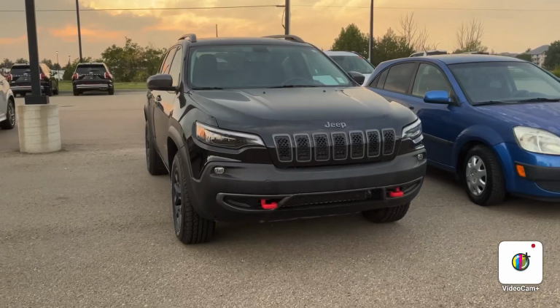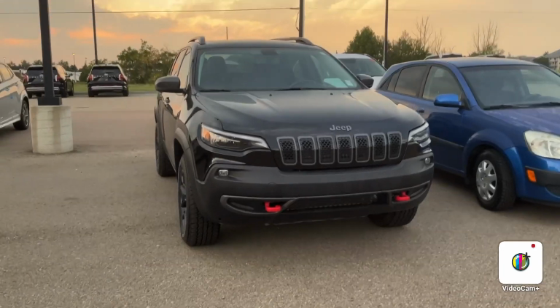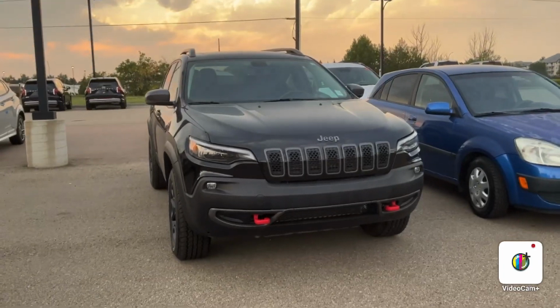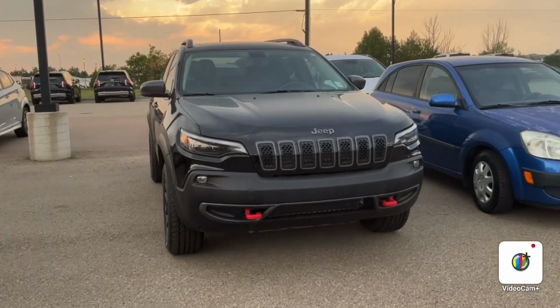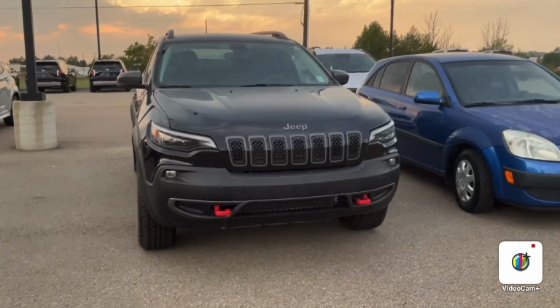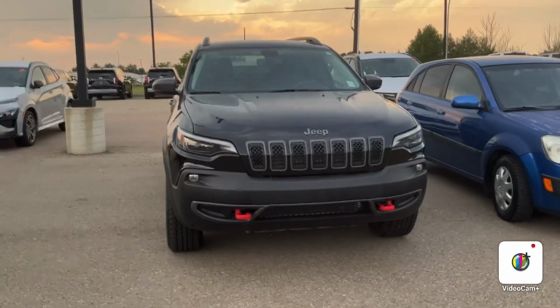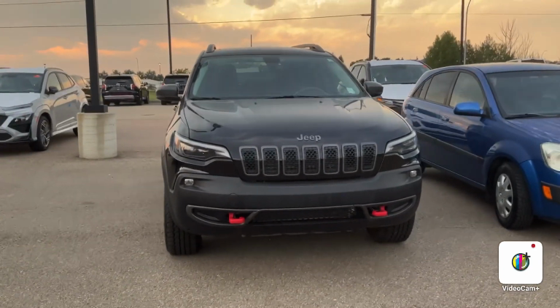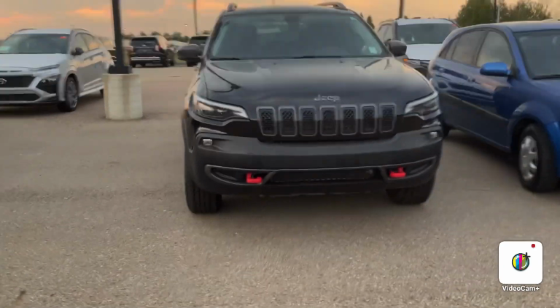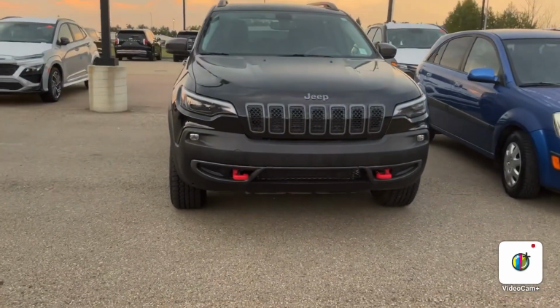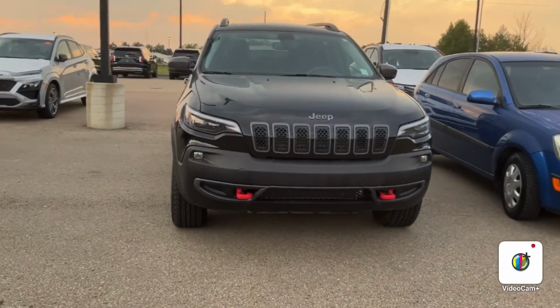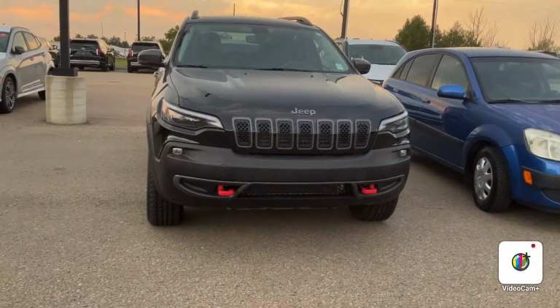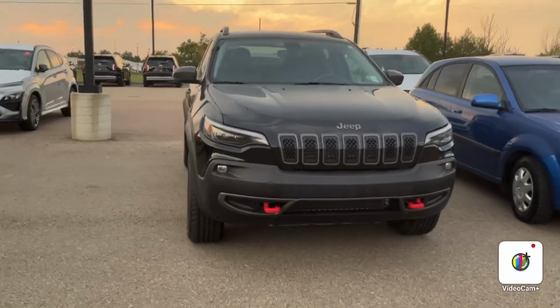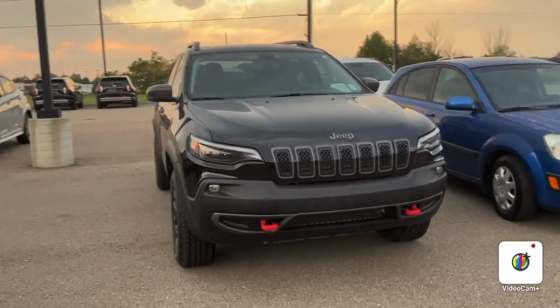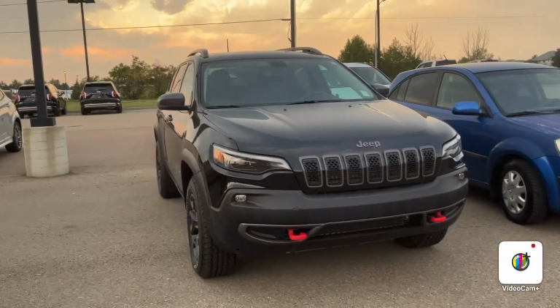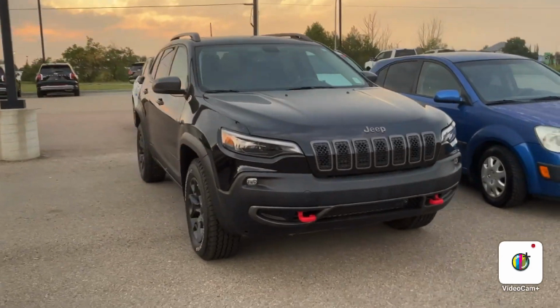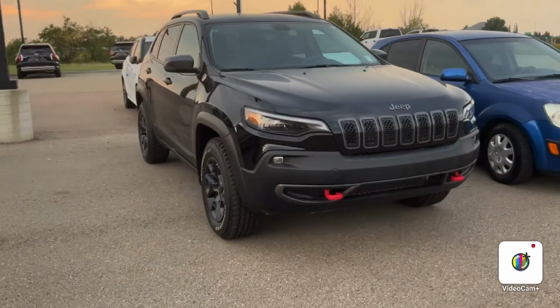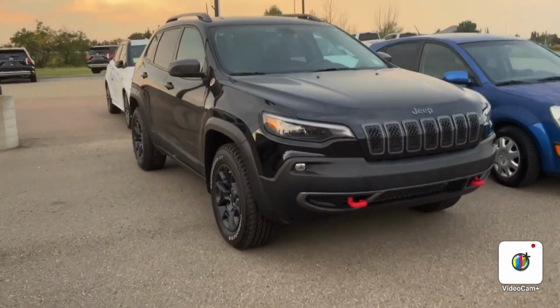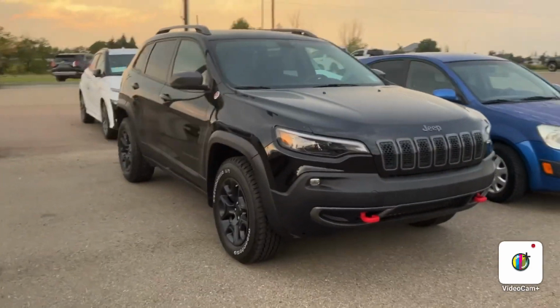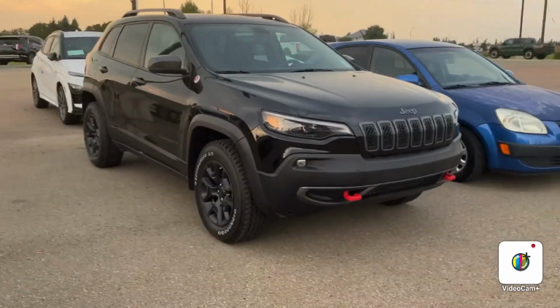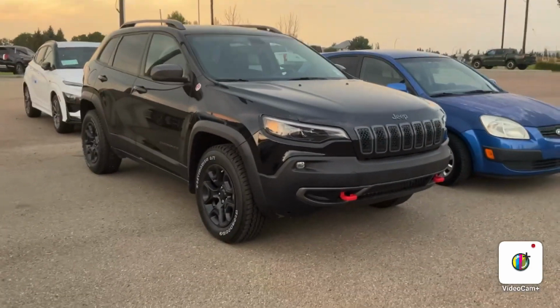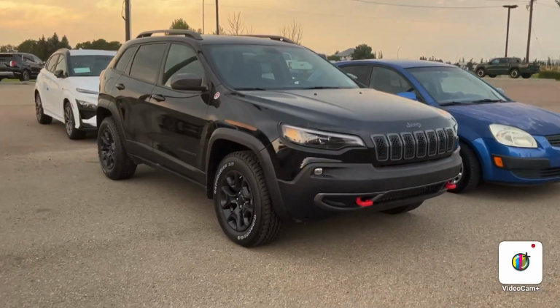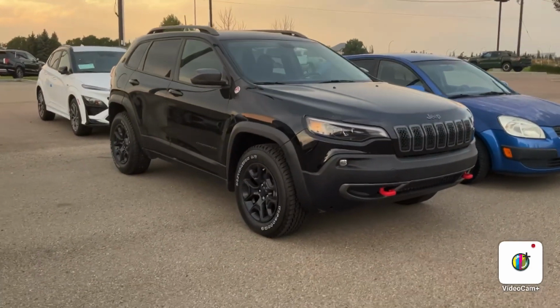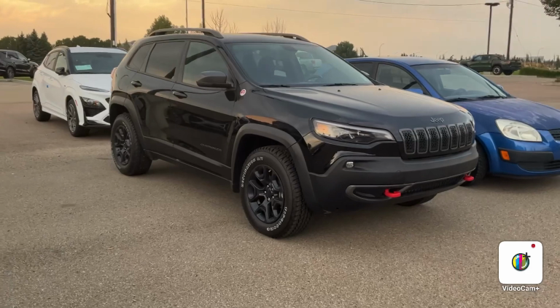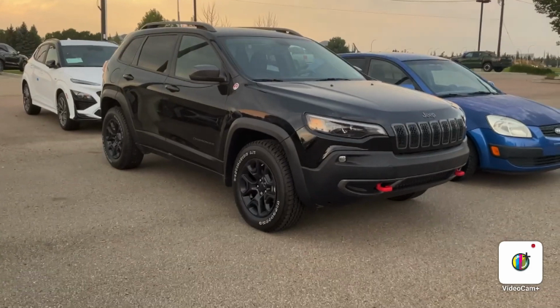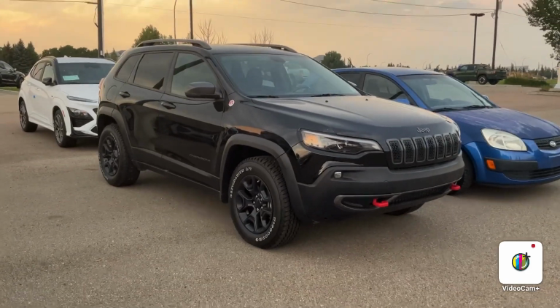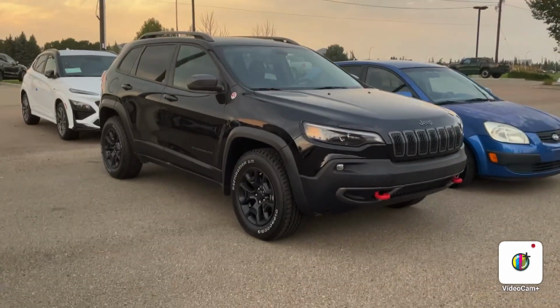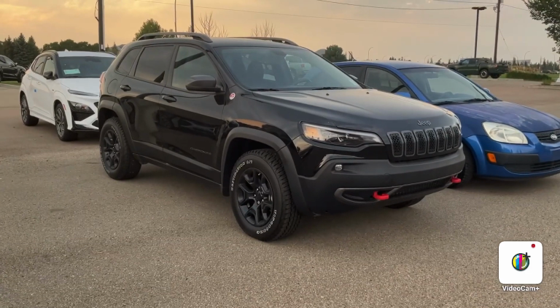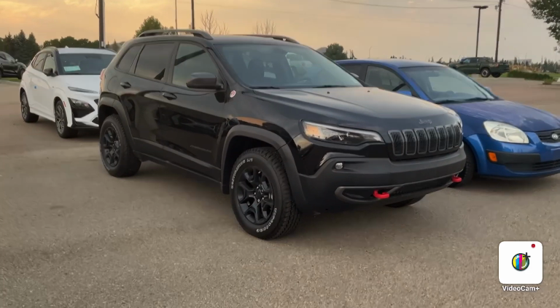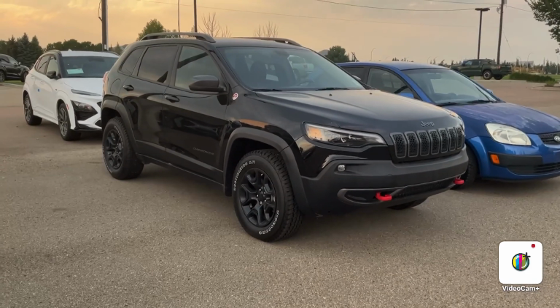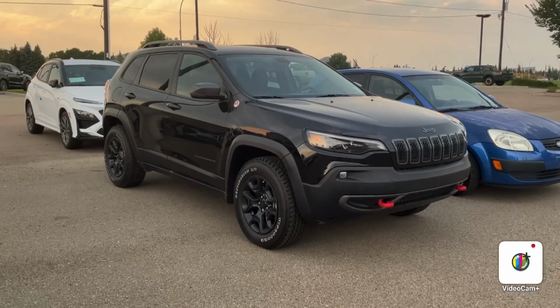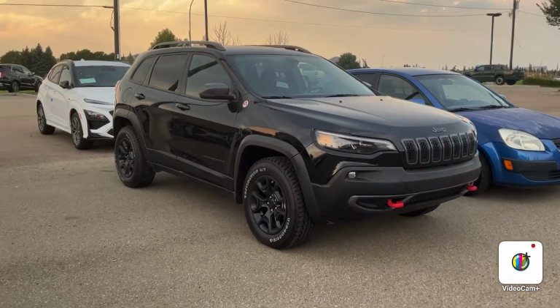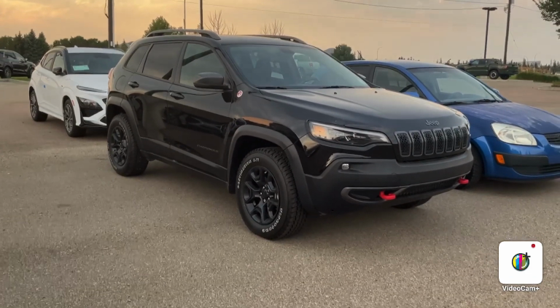Kristen, how's it going? This is River City Honda here, and I did want to show you this beautiful 2020 Jeep Cherokee Trailhawk. It is definitely appealing on the eyes no matter what angle you look at it, and I just want to give you a few reasons on why I think this is going to be the right vehicle for you.